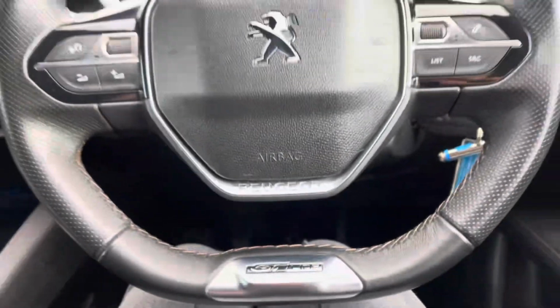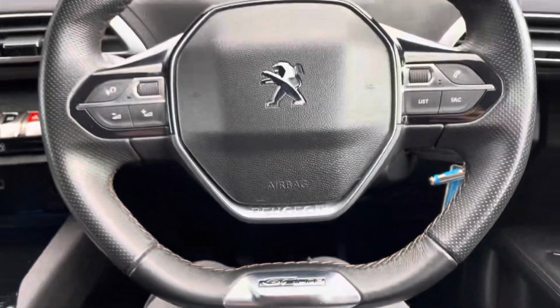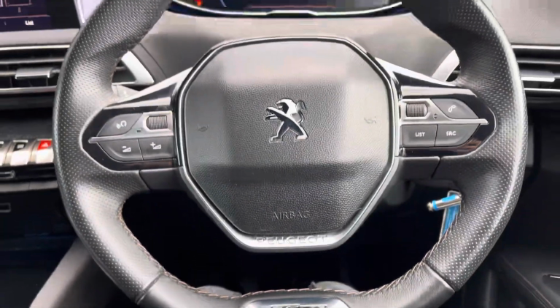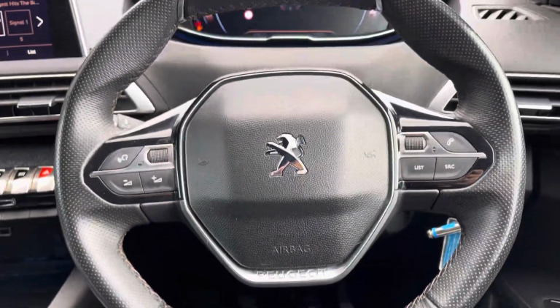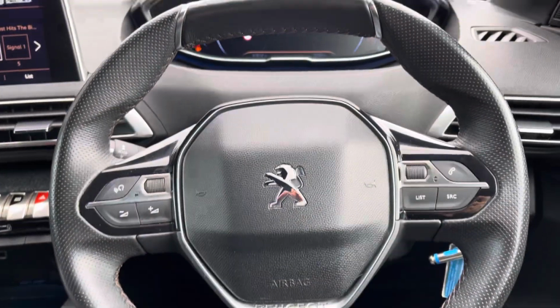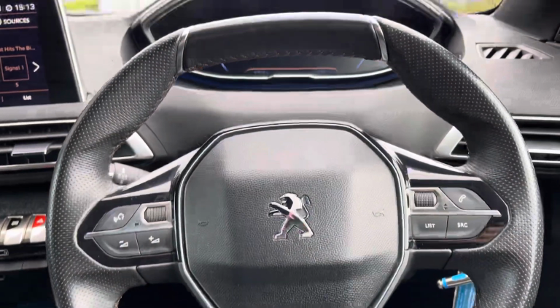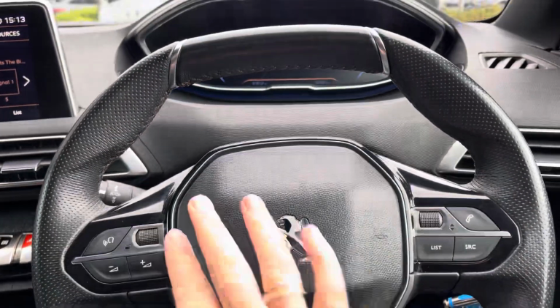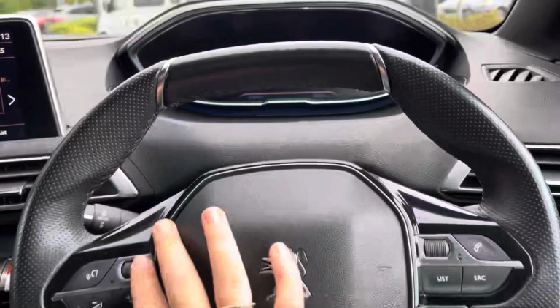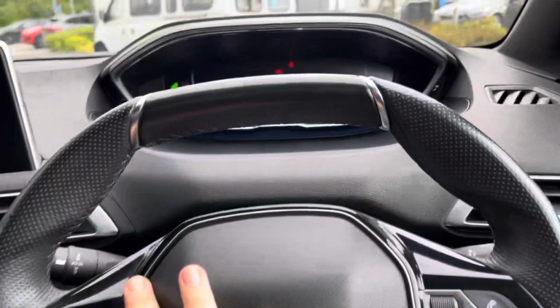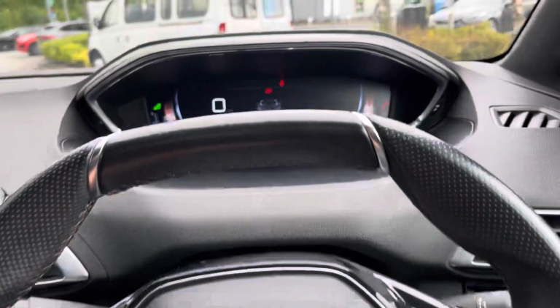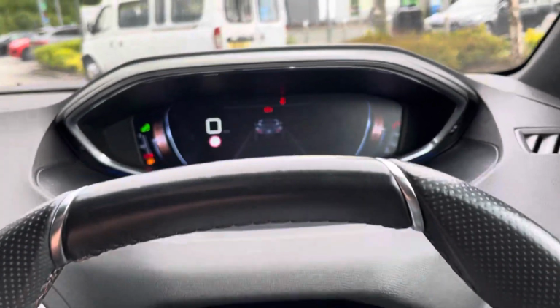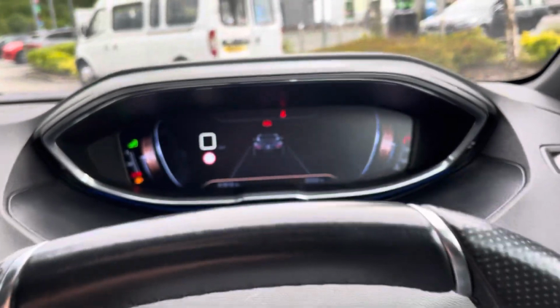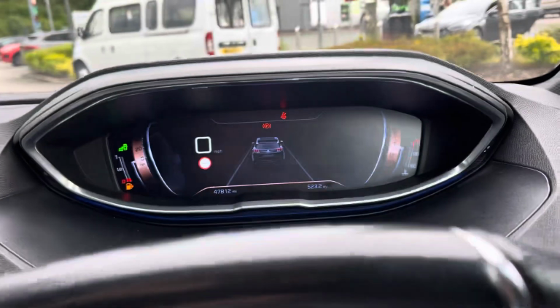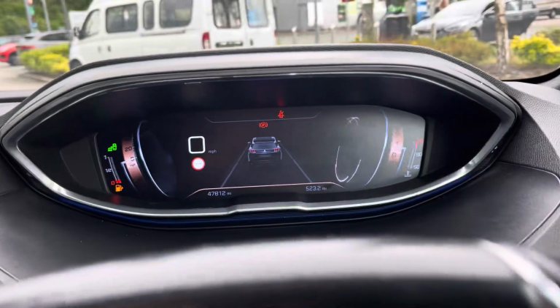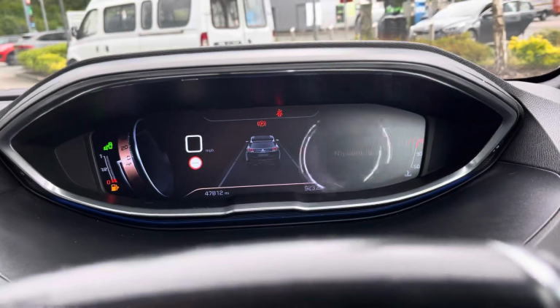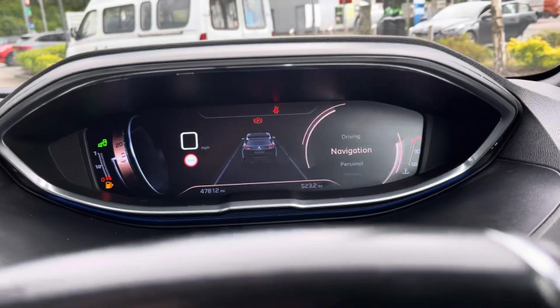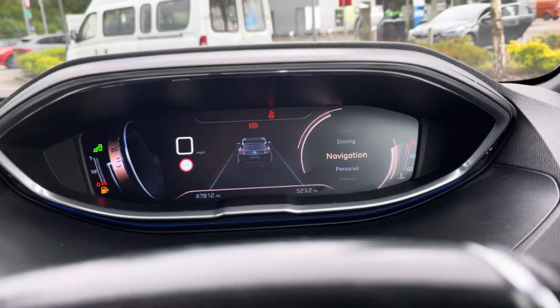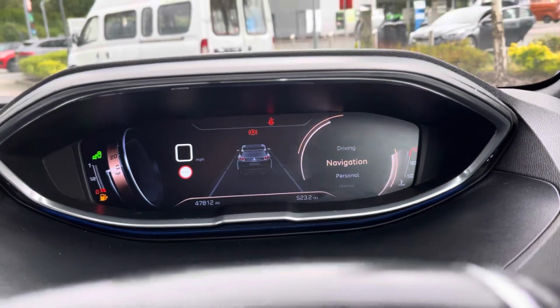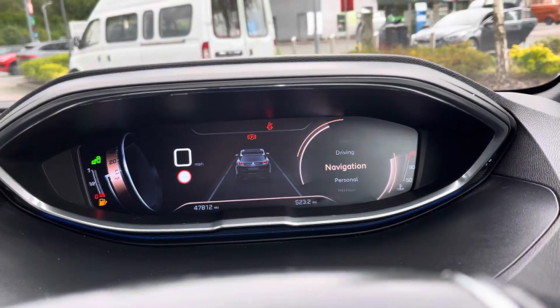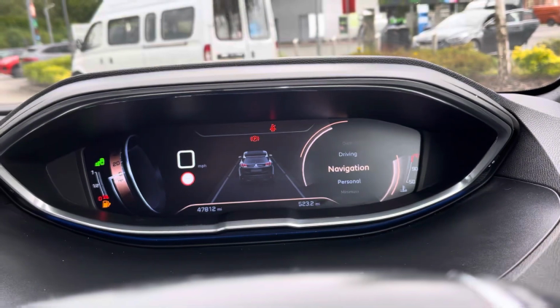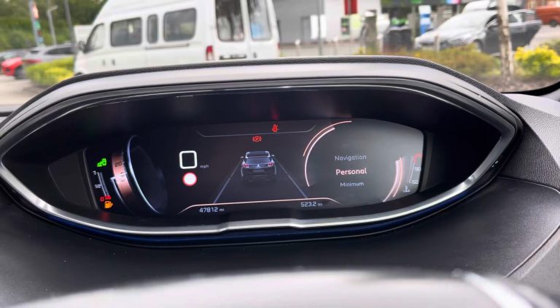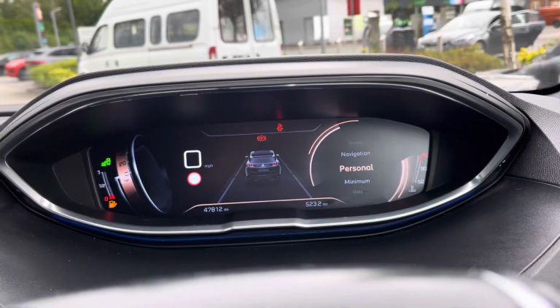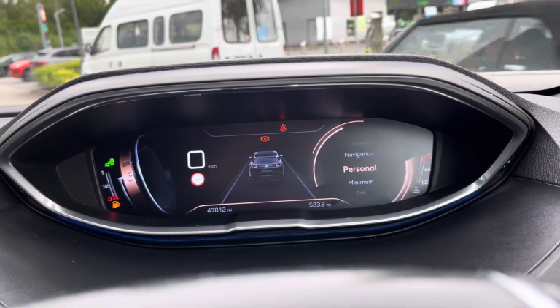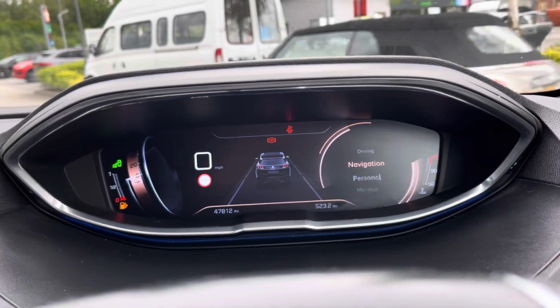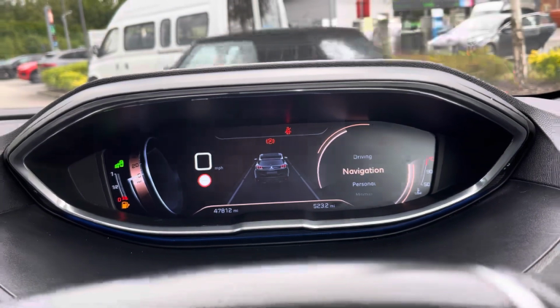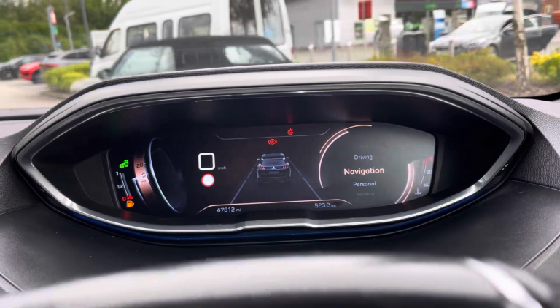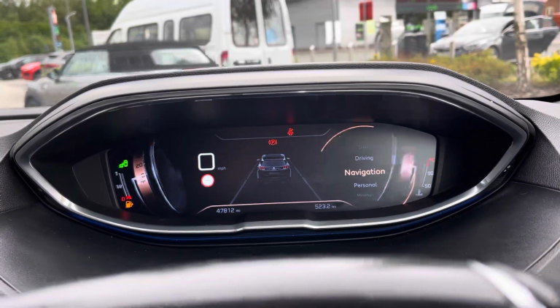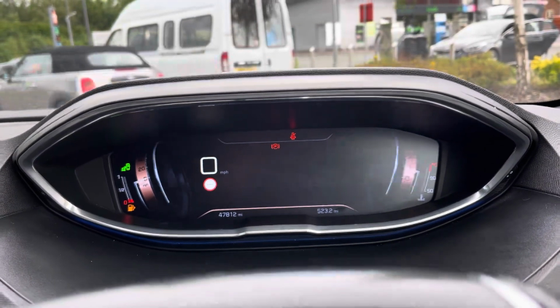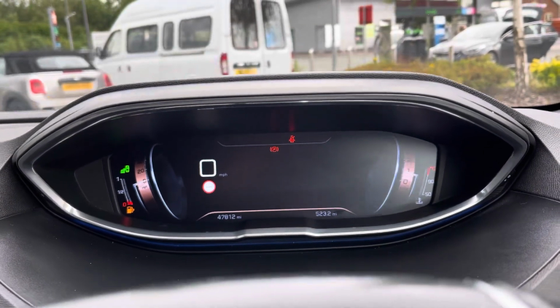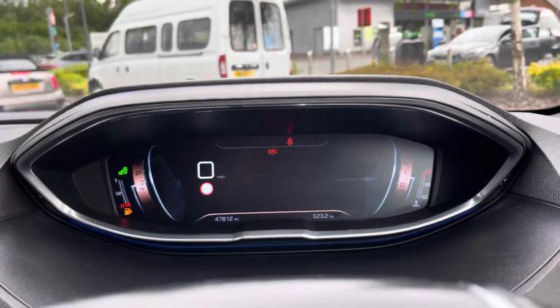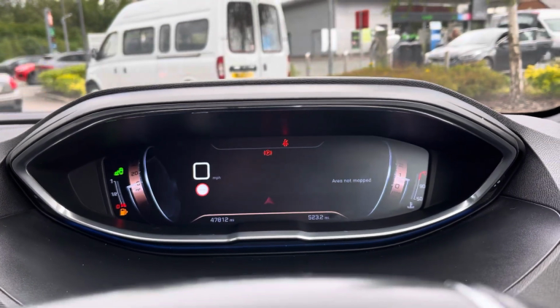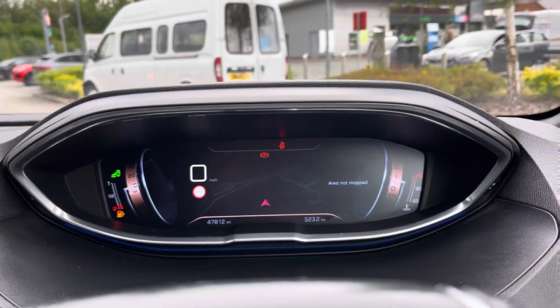On the dash we have the GT branded black leather wrapped multifunction steering wheel, helping you safely and easily control the driver display screen, giving you everything you need for long or short journeys right in your peripheral.